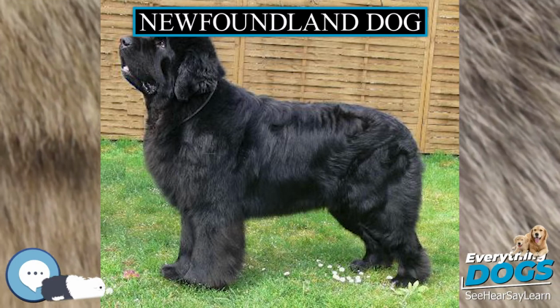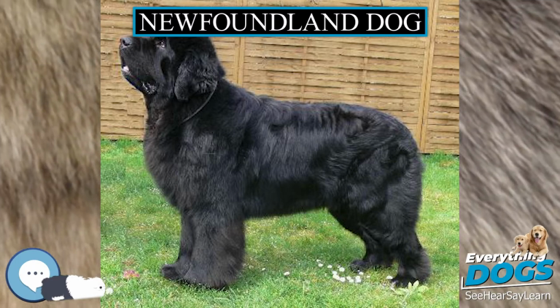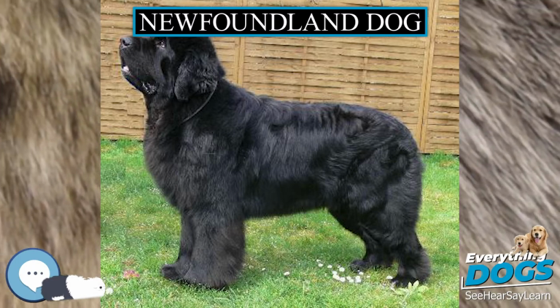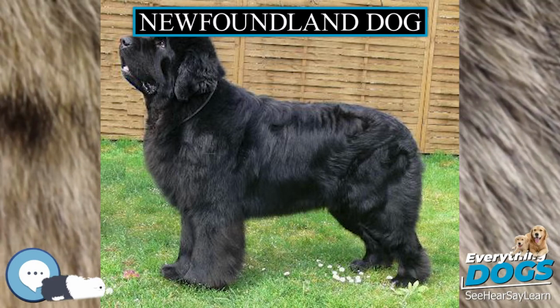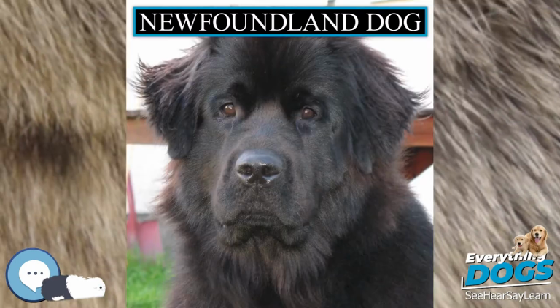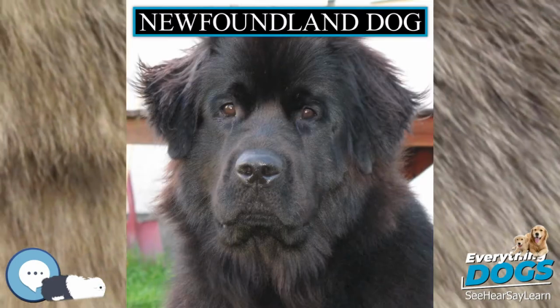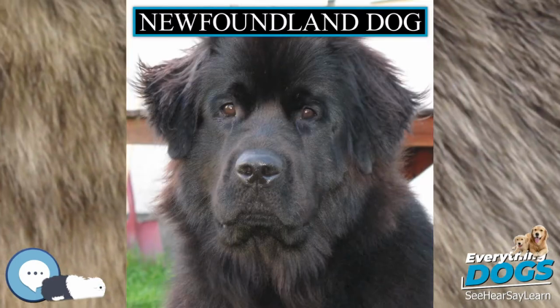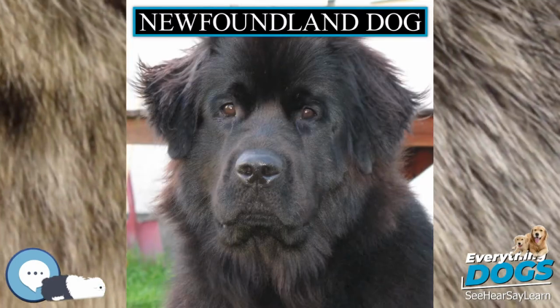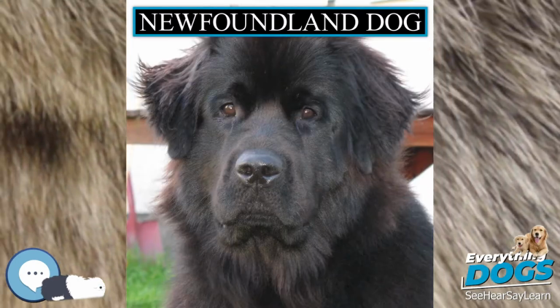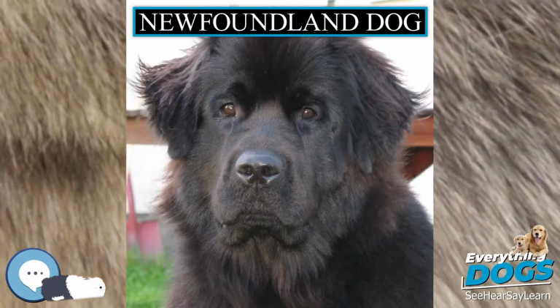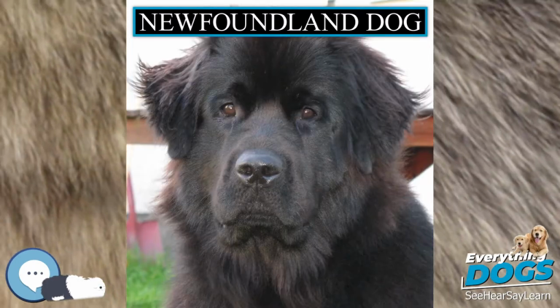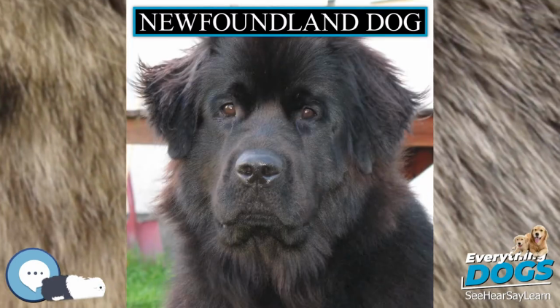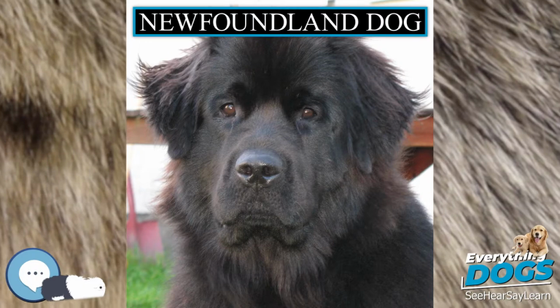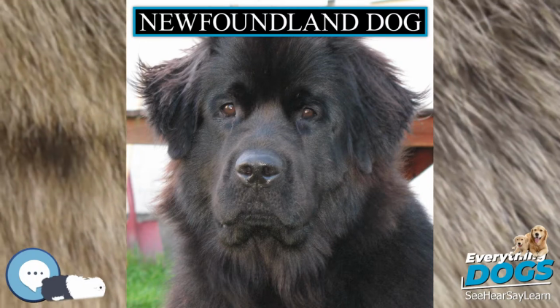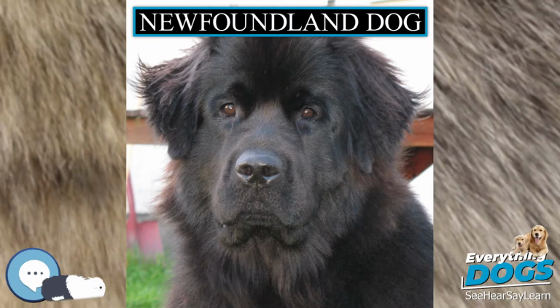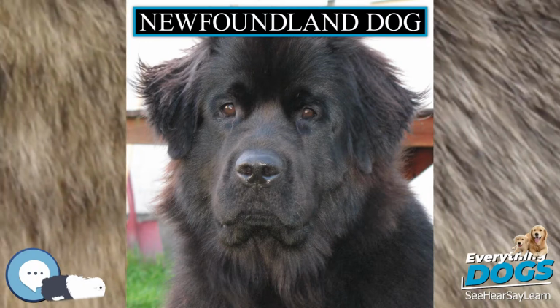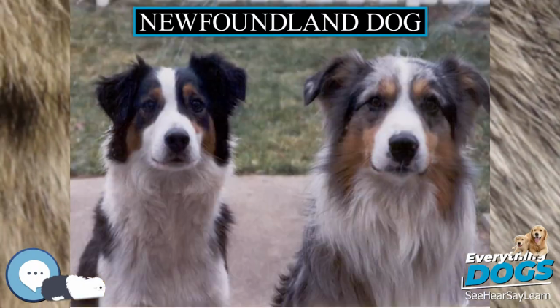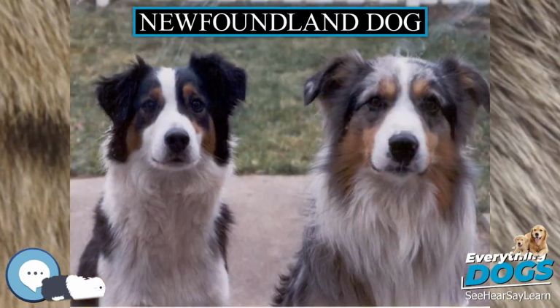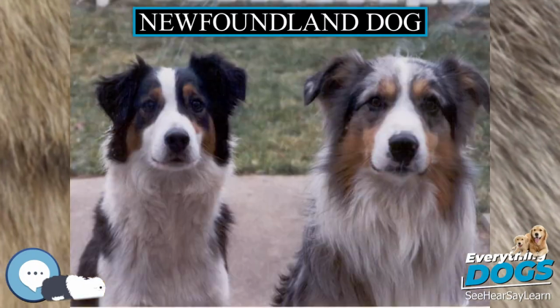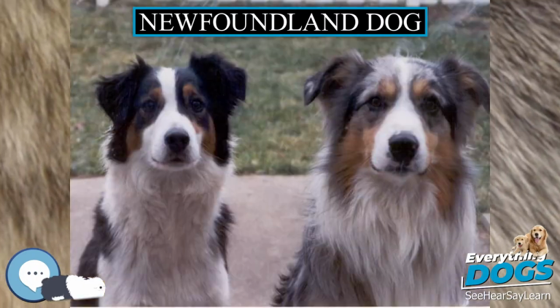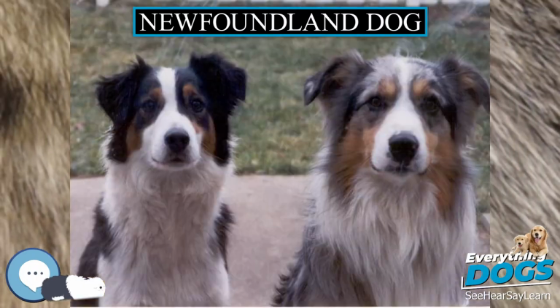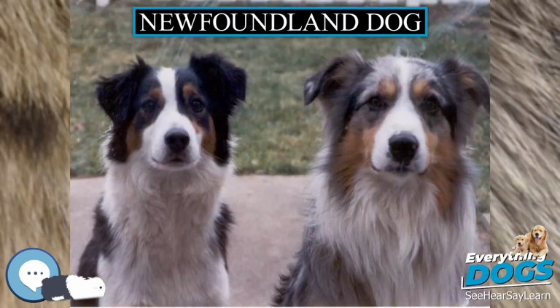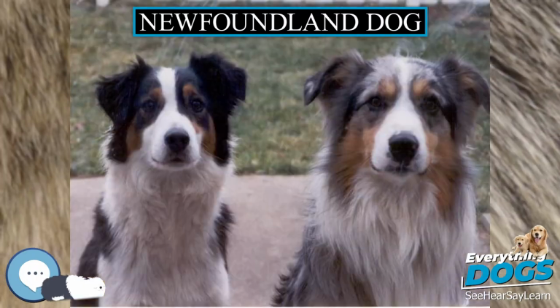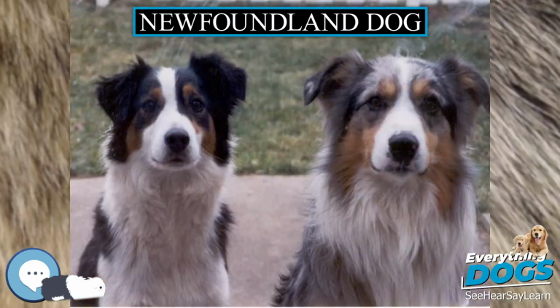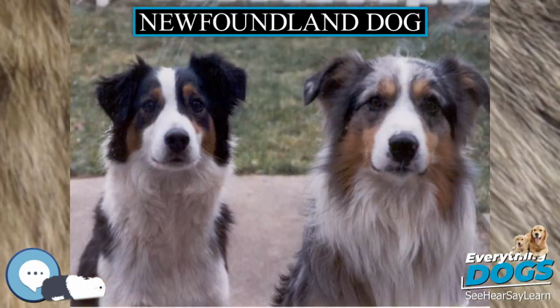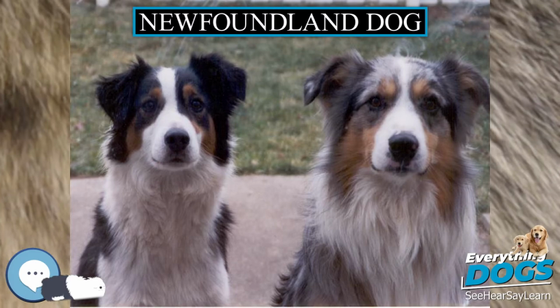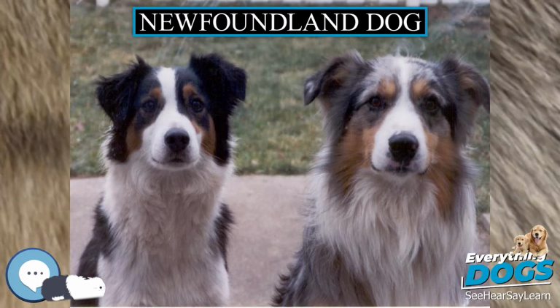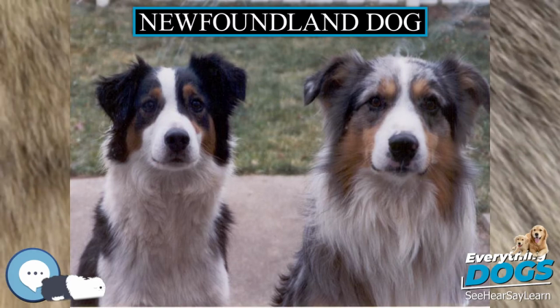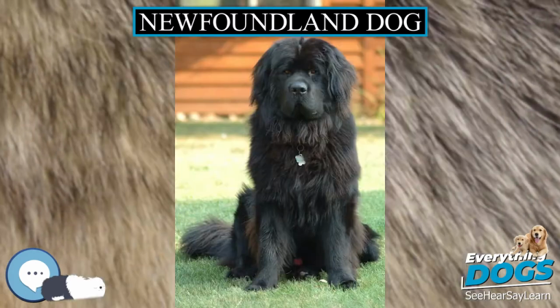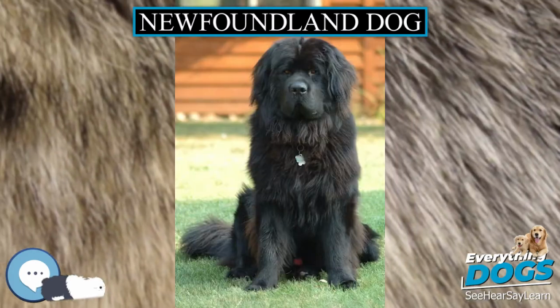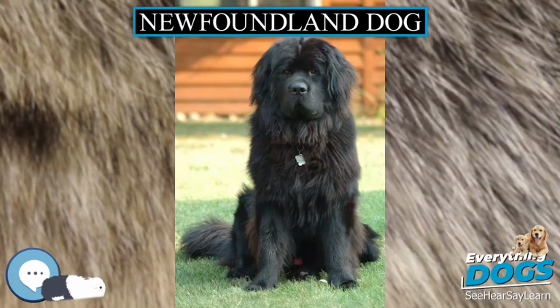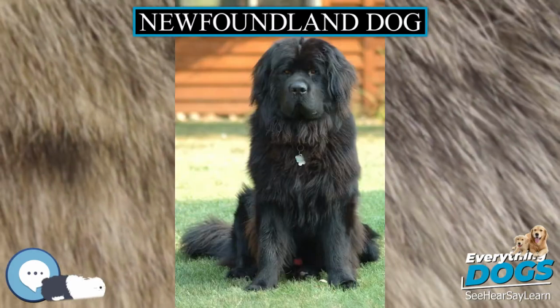In the water, the dog's massive webbed paws give it maximum propulsion. The swimming stroke is not an ordinary dog paddle. Unlike other dogs, the Newfoundland moves its limbs in a down-and-out motion giving more power to every stroke.